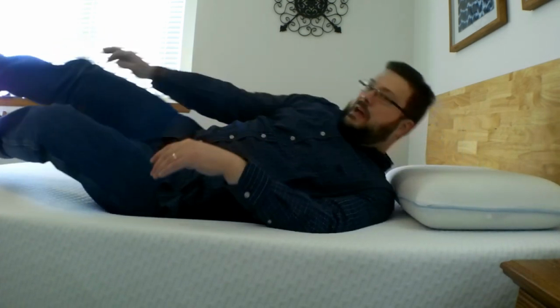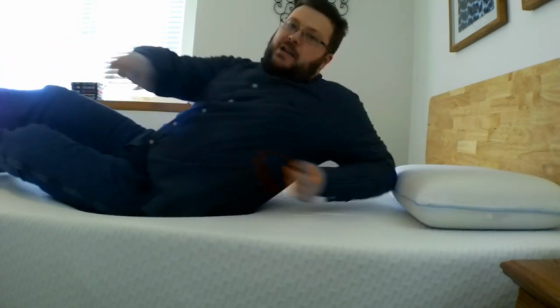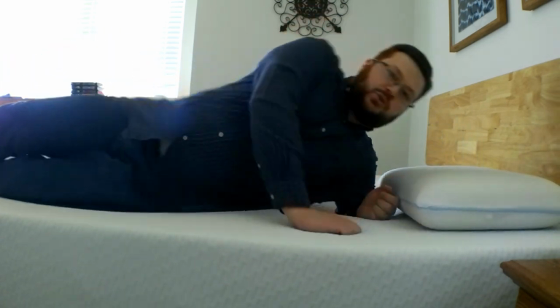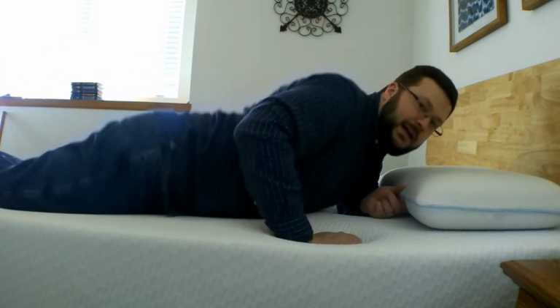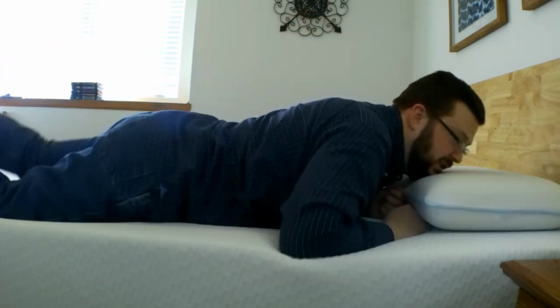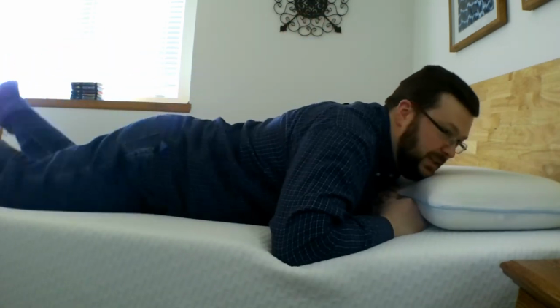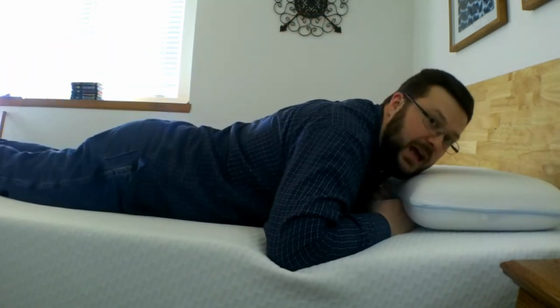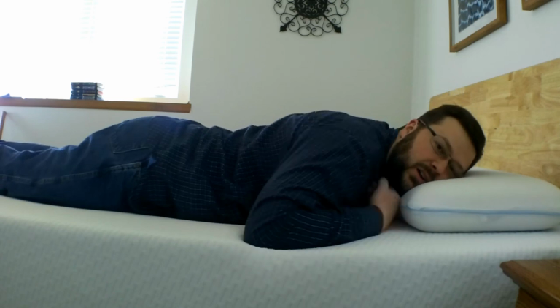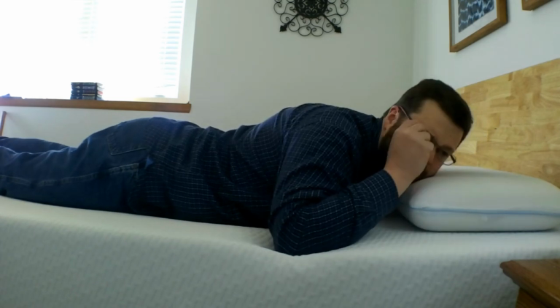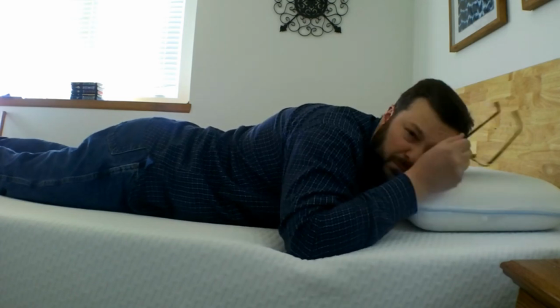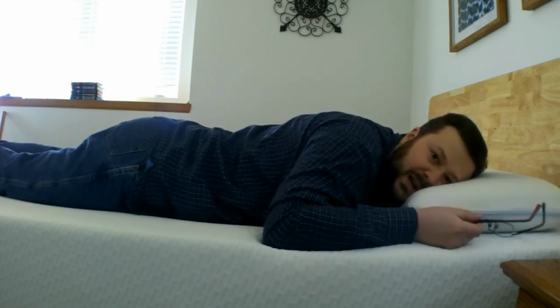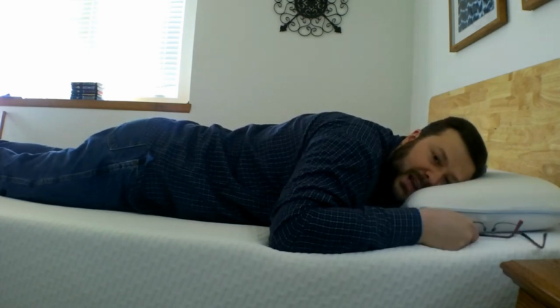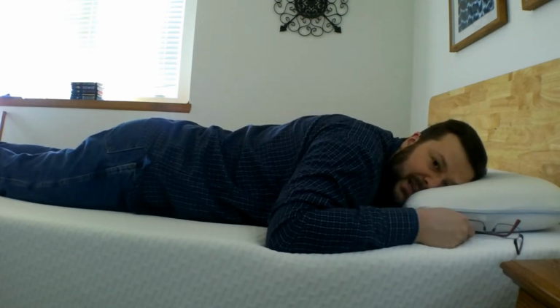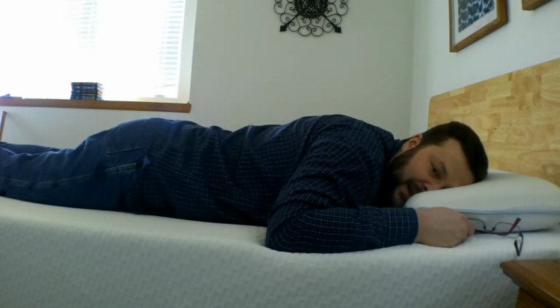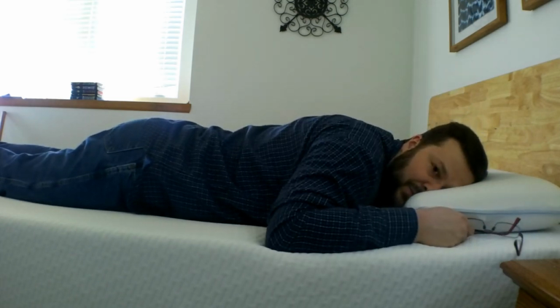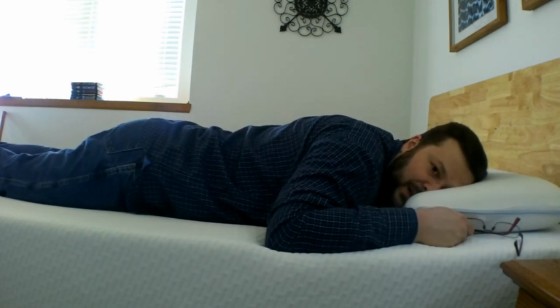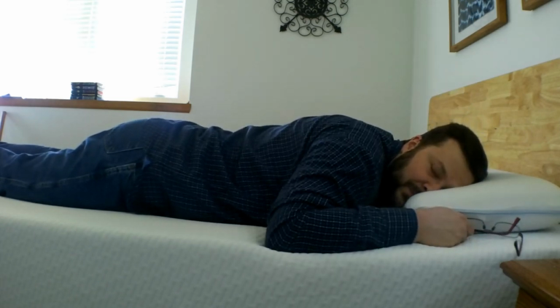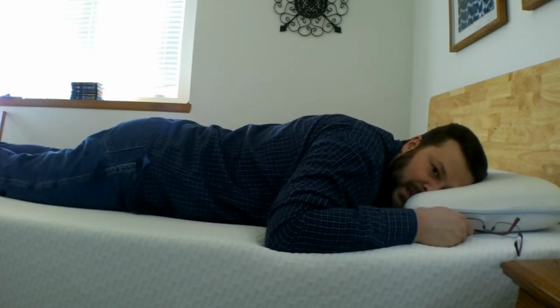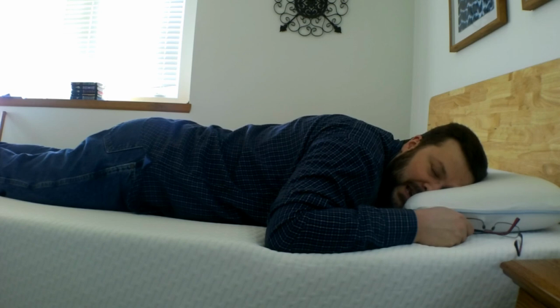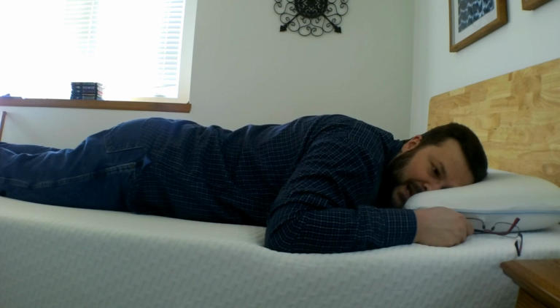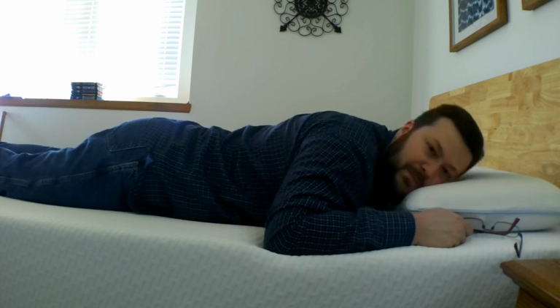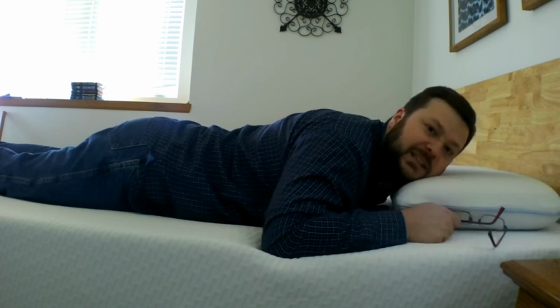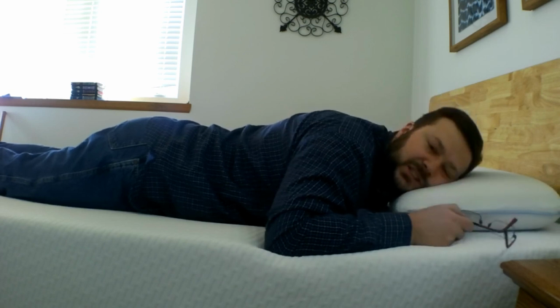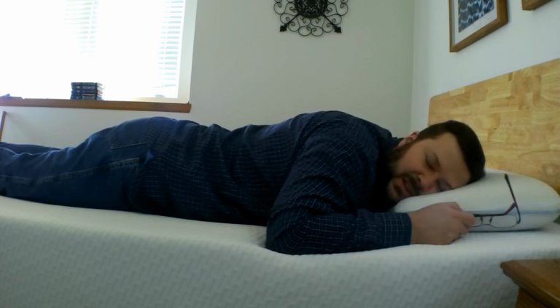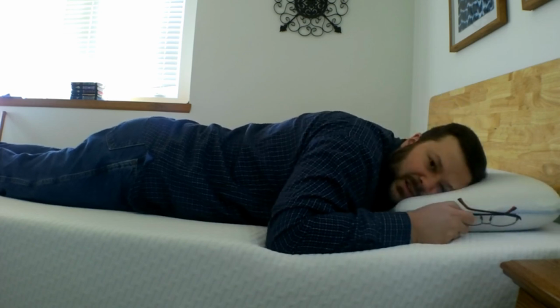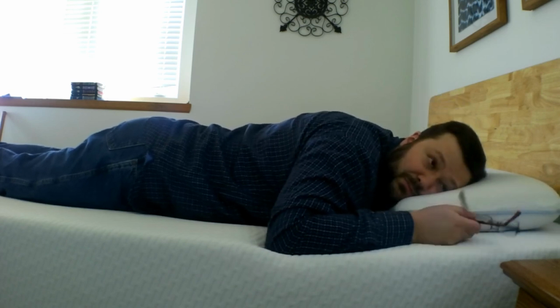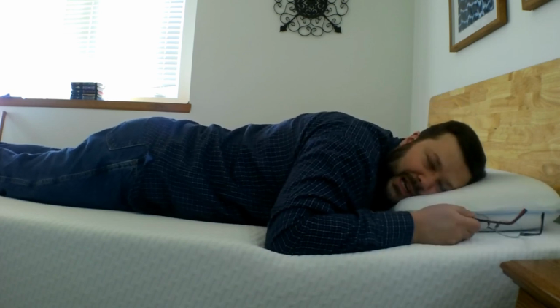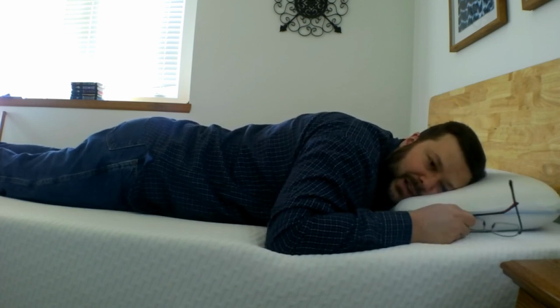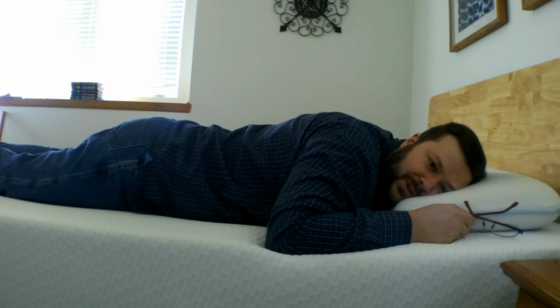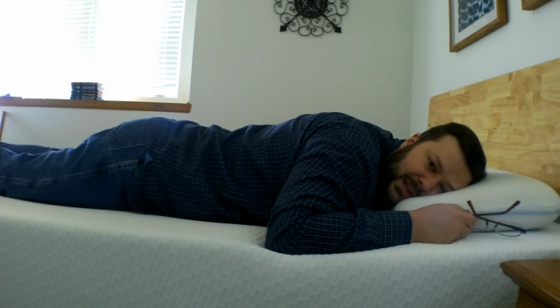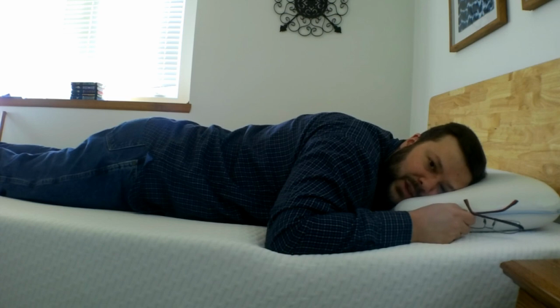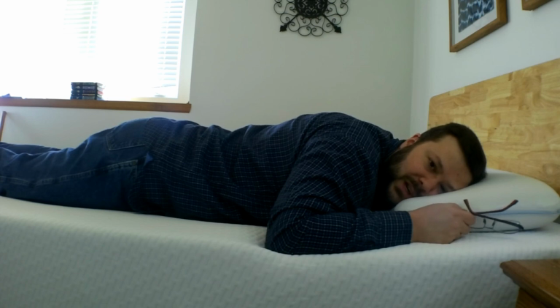I don't do much stomach sleeping at all, but when I do lay on my stomach, I feel pretty good. Even my midsection is pushing down into the mattress in the amount that you would want it to.